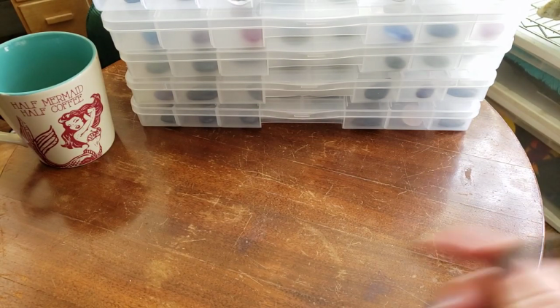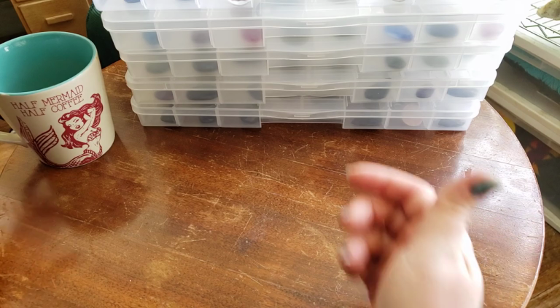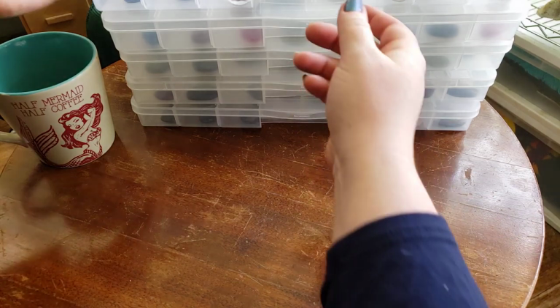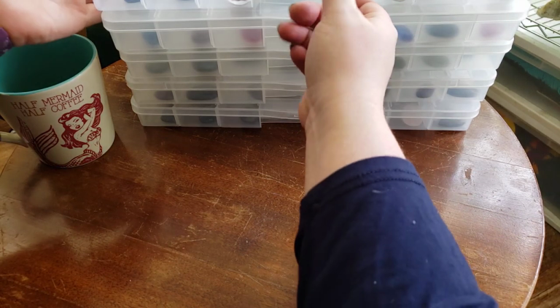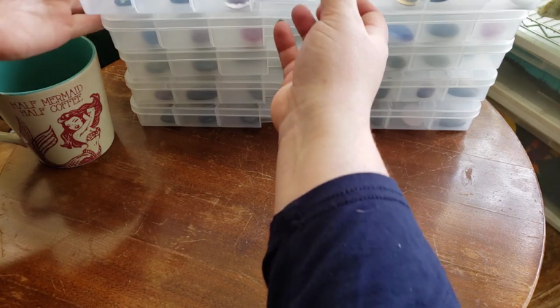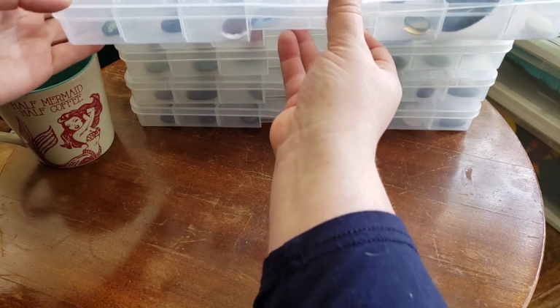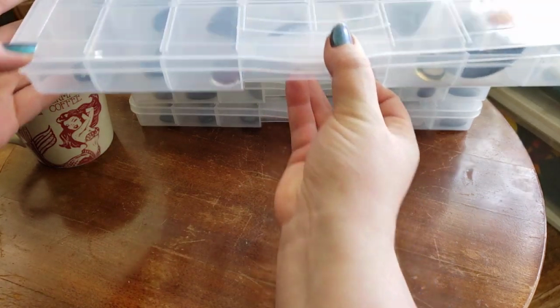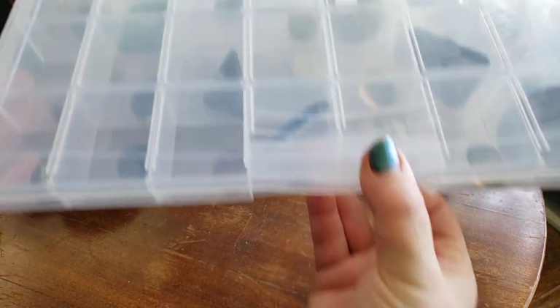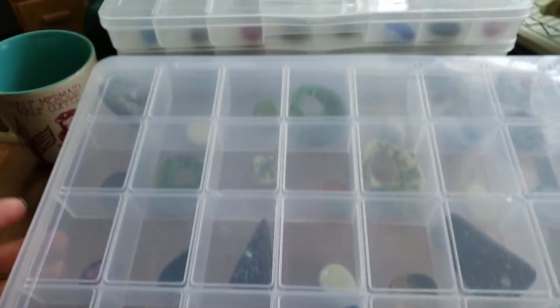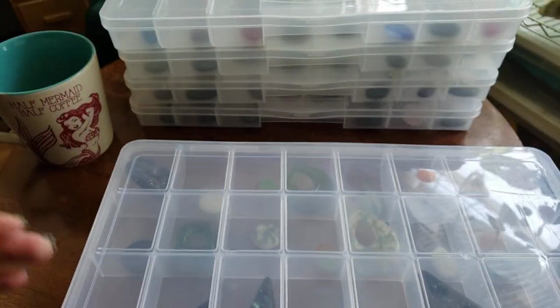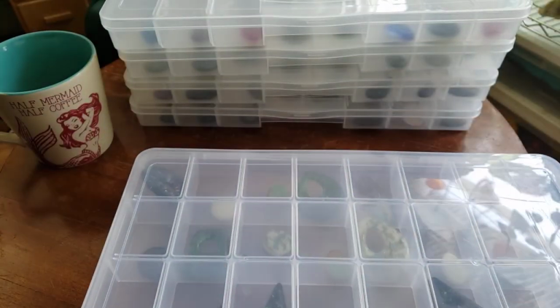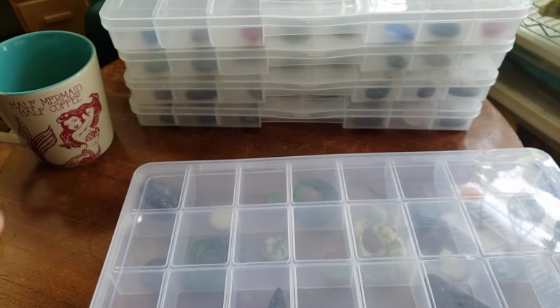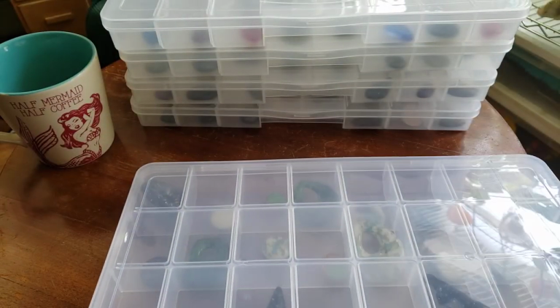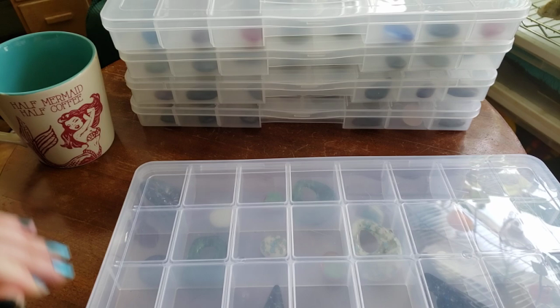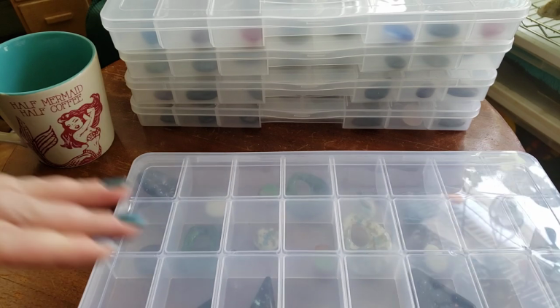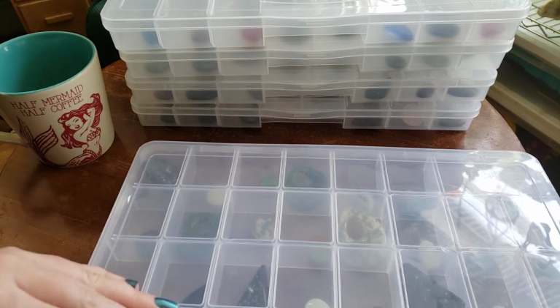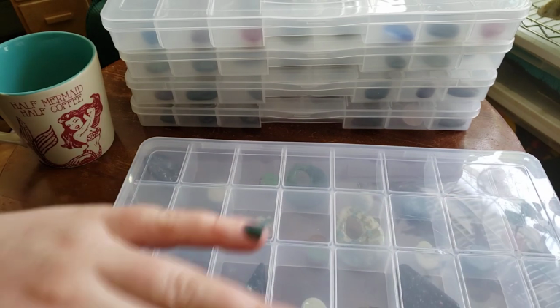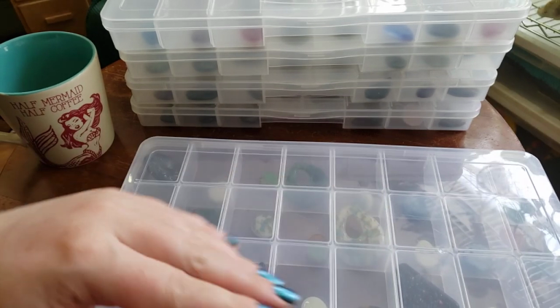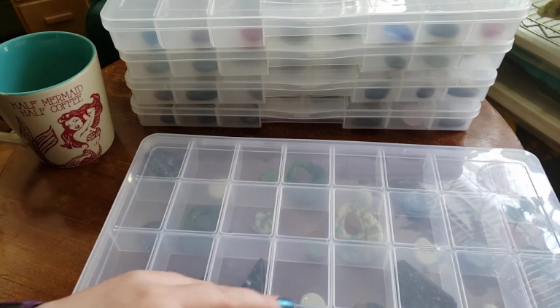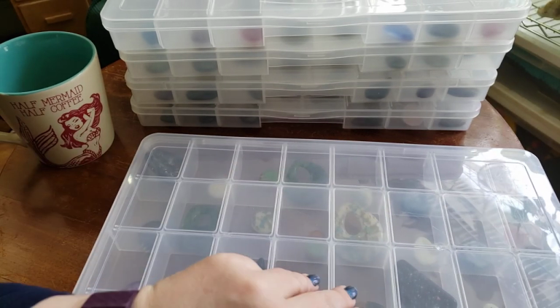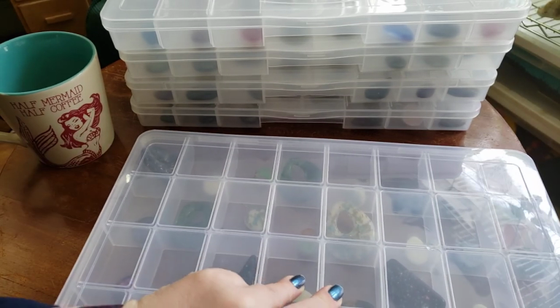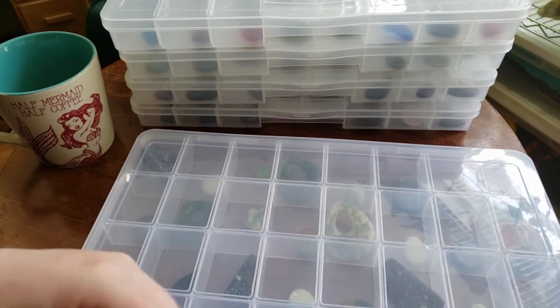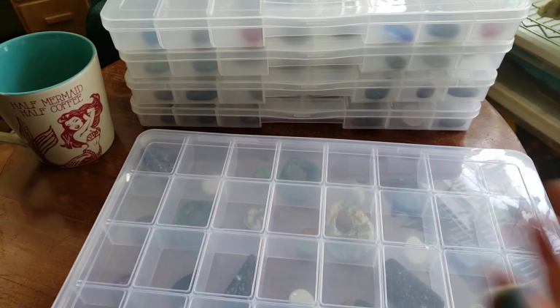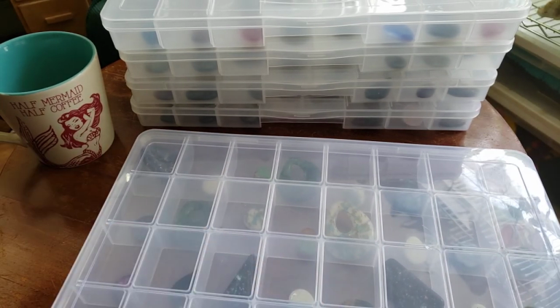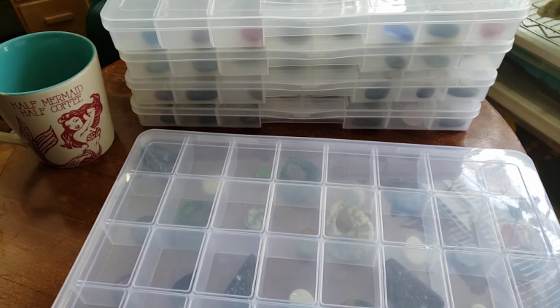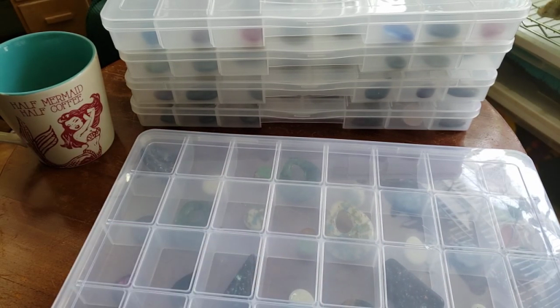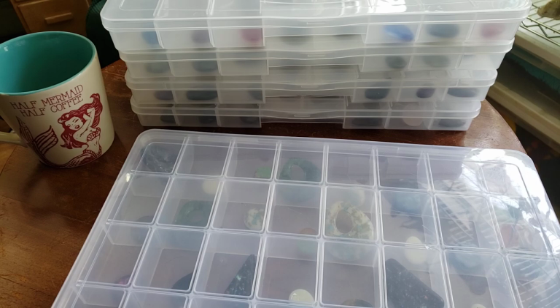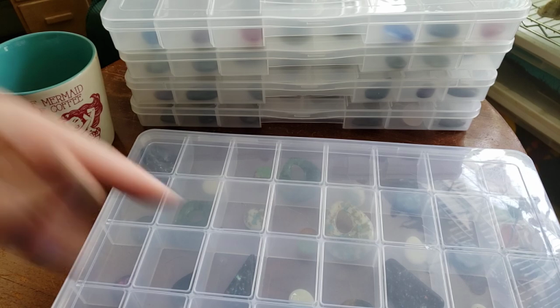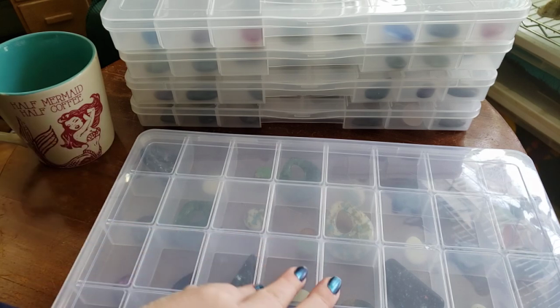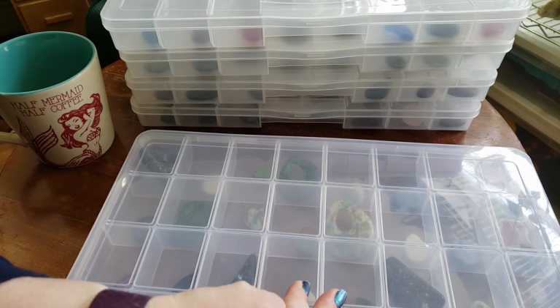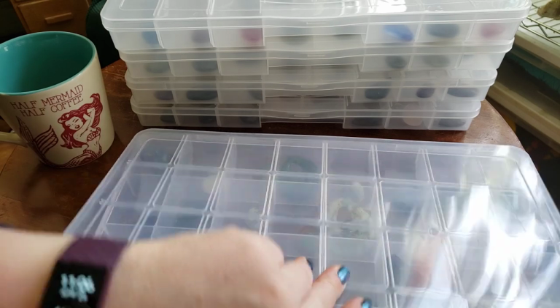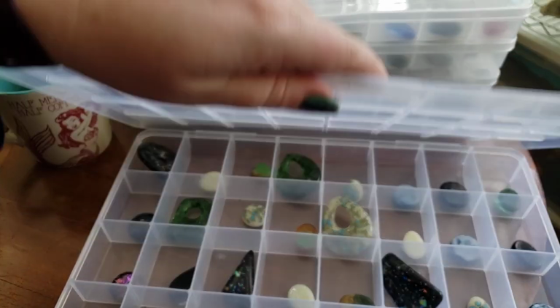Those are some of our moons that we have up on our website. There are links down to everything in the video description, so if you want to see the moons, there's a link that'll take you straight to our moons. If you want to see our dichro, straight to the dichro. If you want to see all the cabs, there's a link for that too, down in the video description.